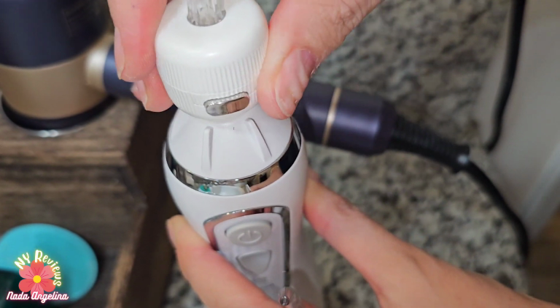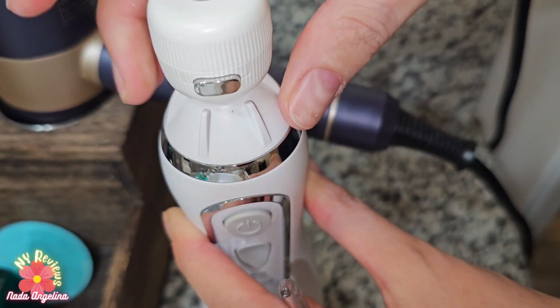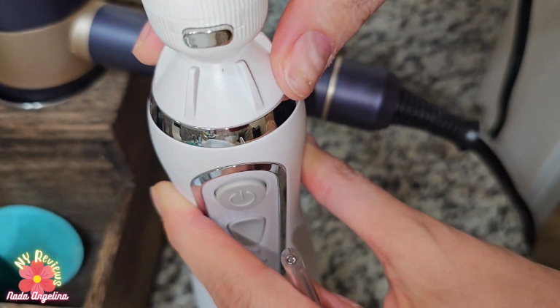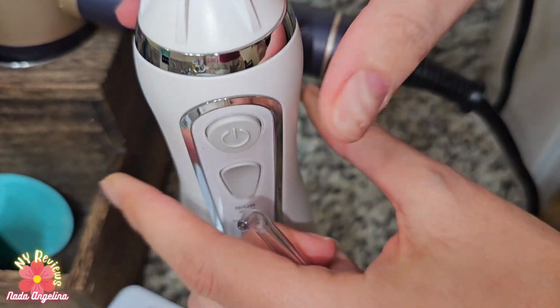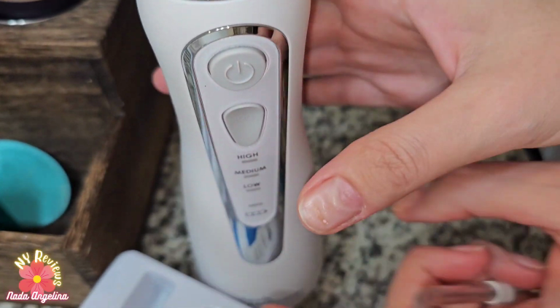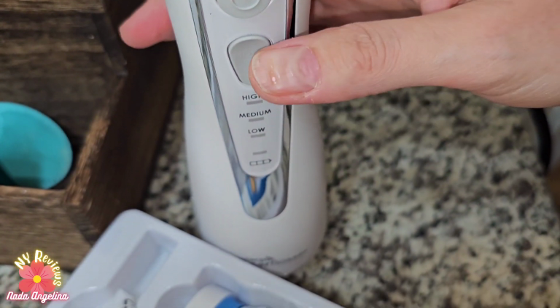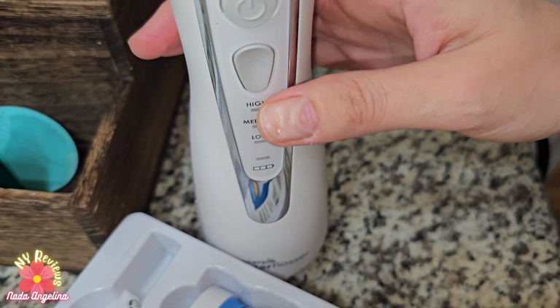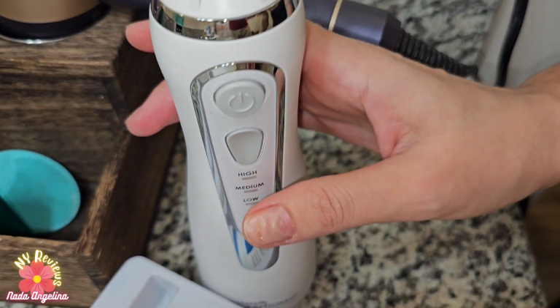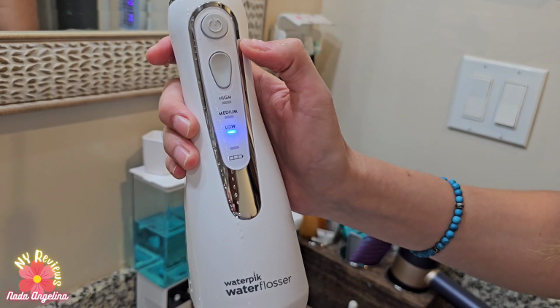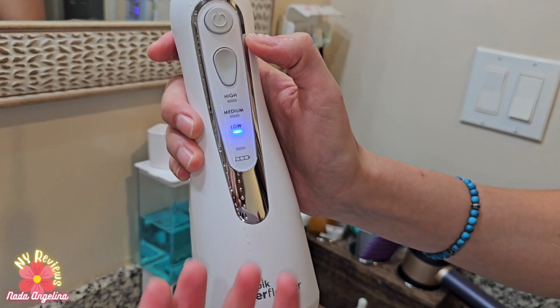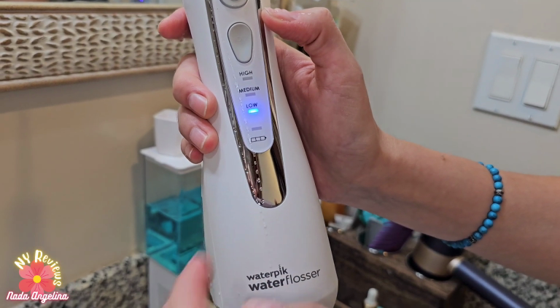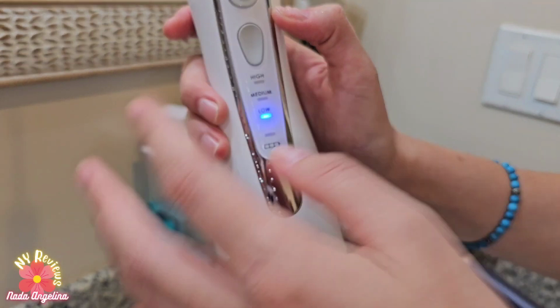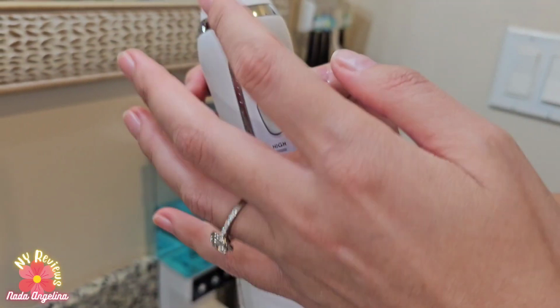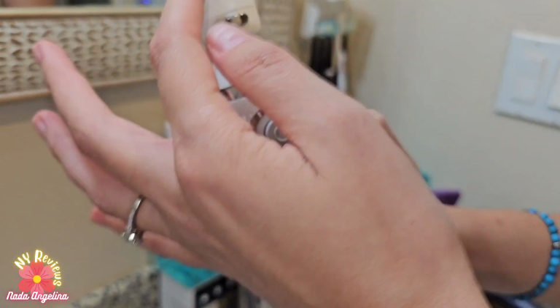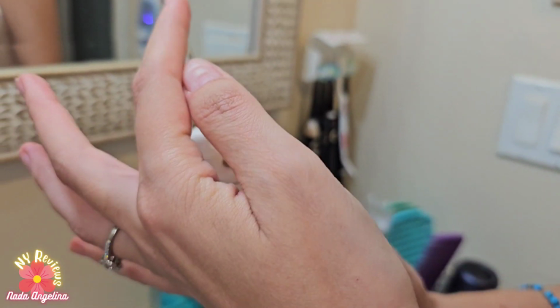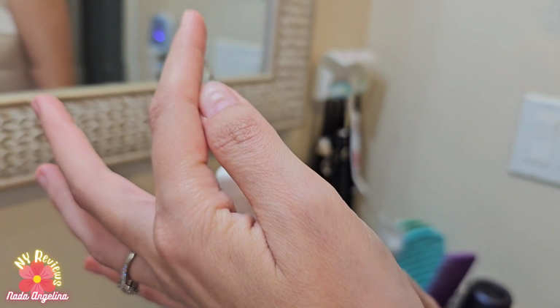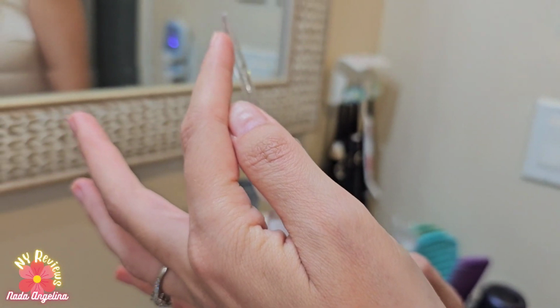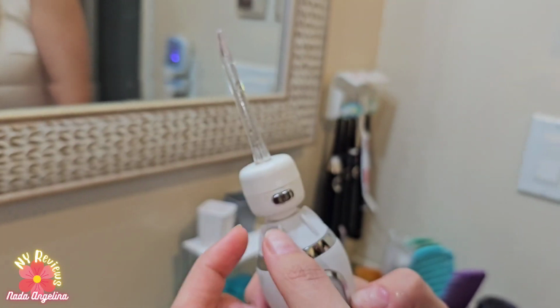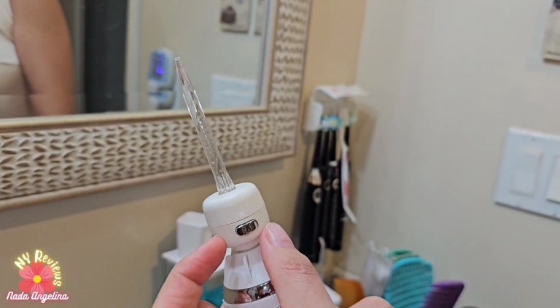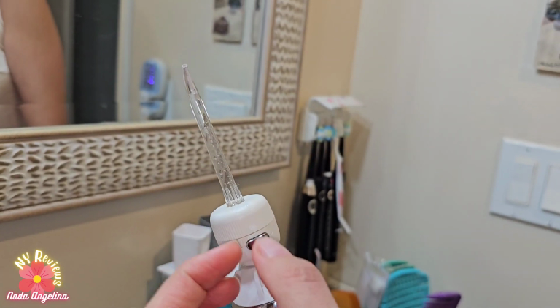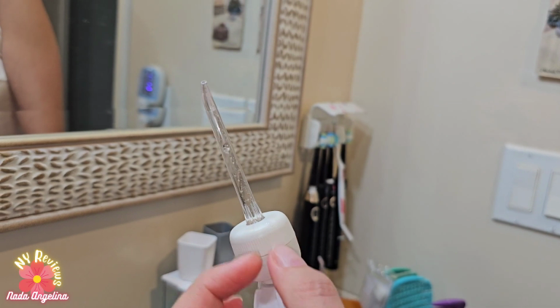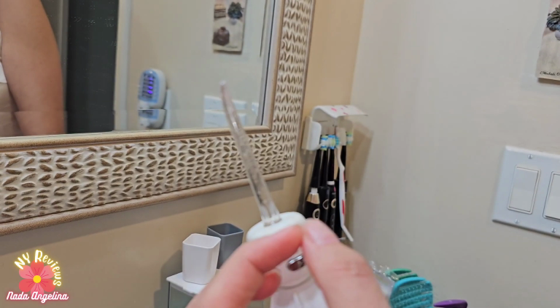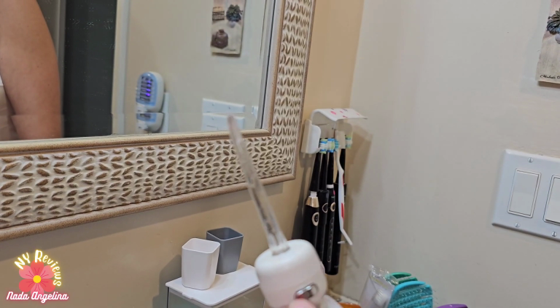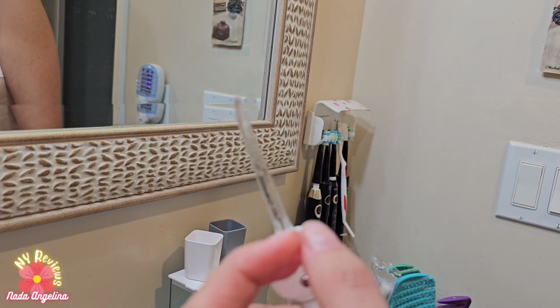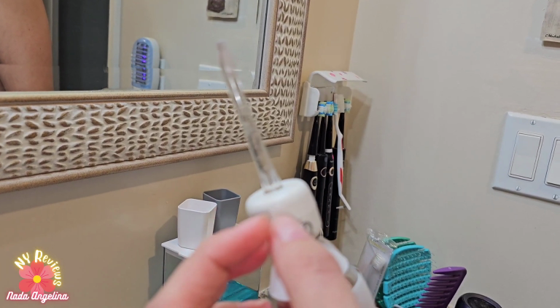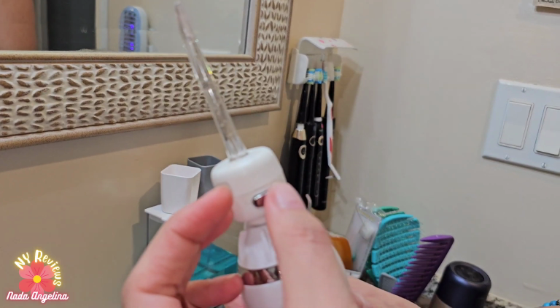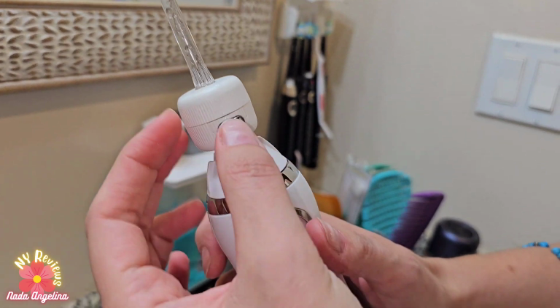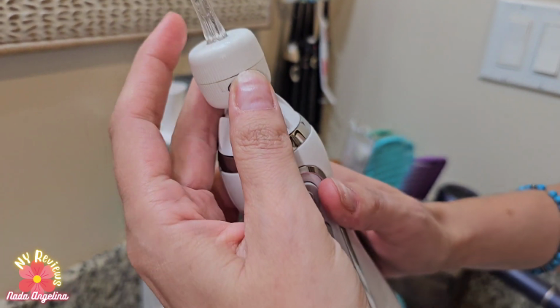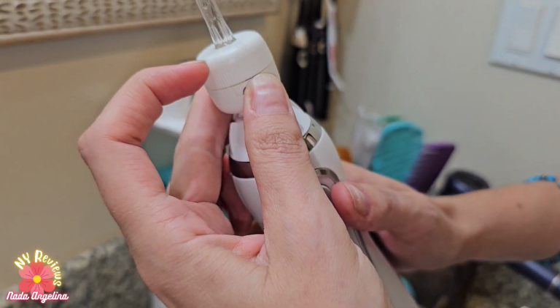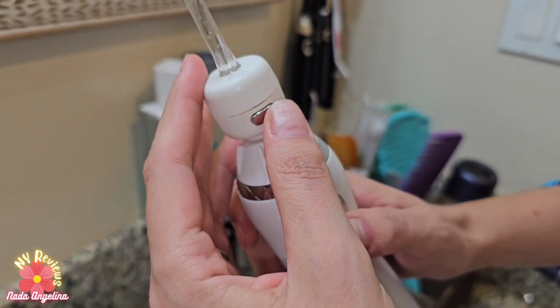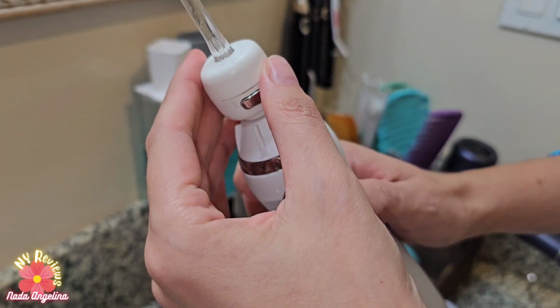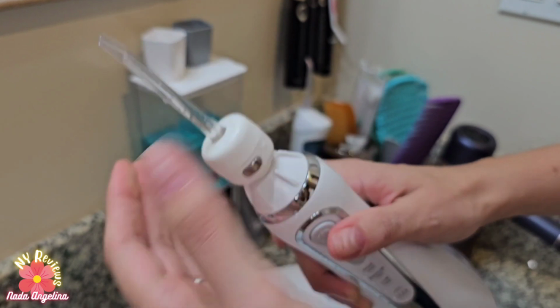Look at this — it's in. So we choose our settings here, and when the water comes out, it also flushes out the solution from the pill. So let's see it.